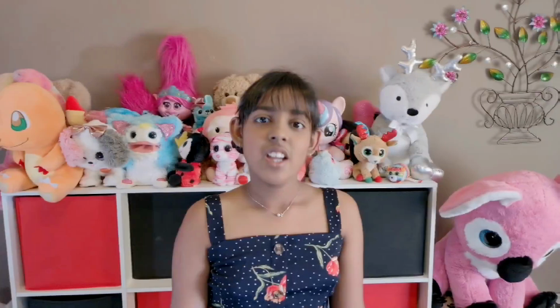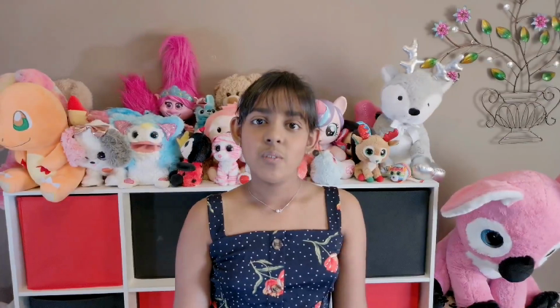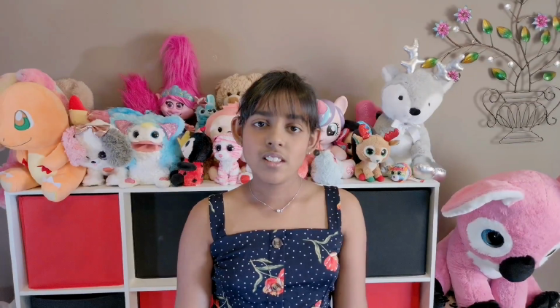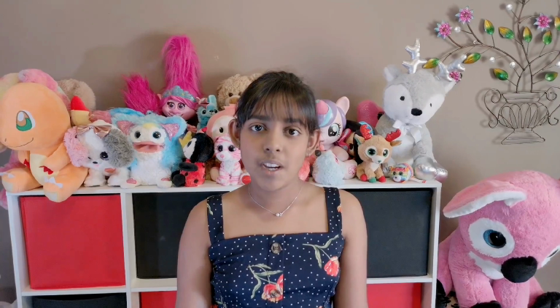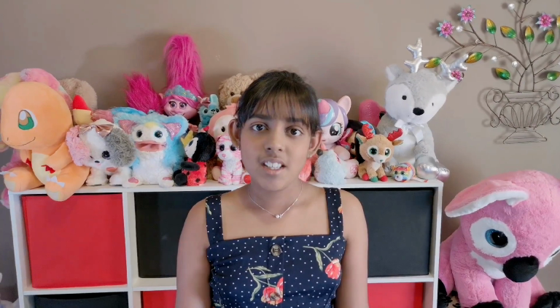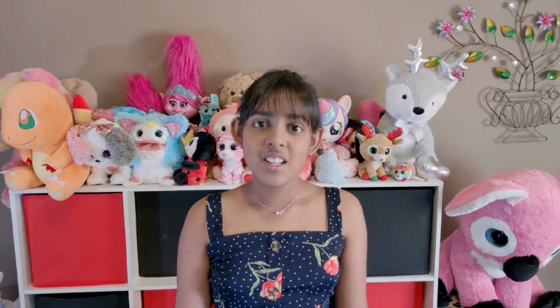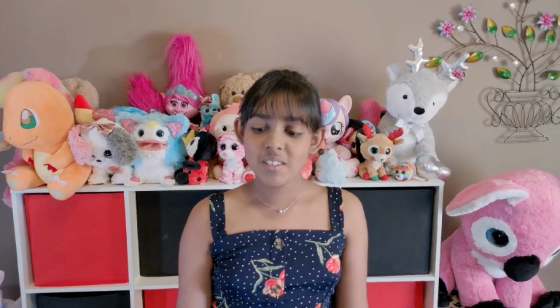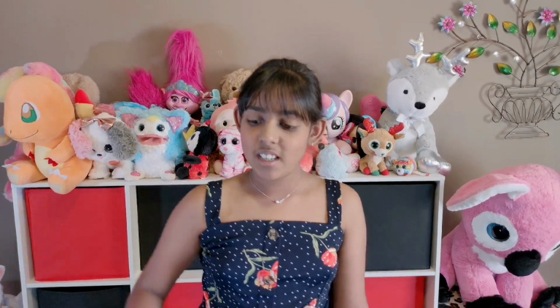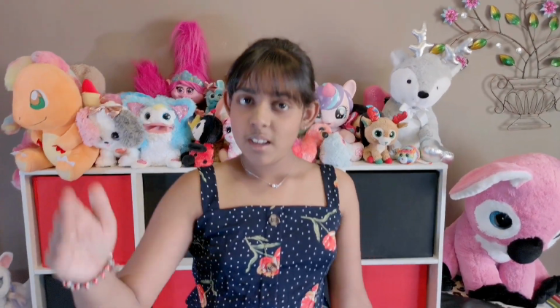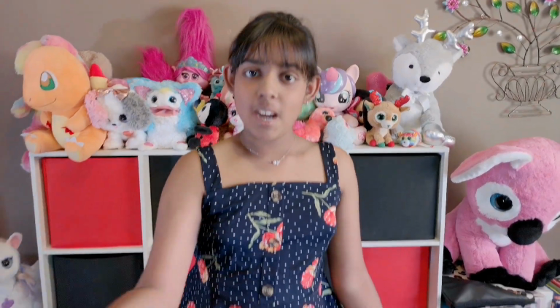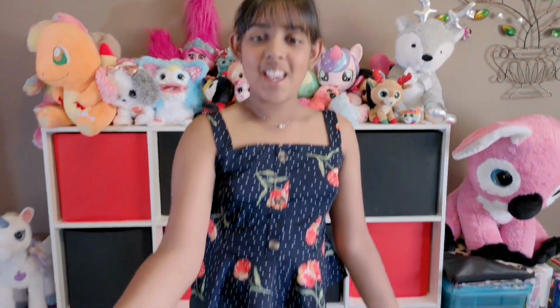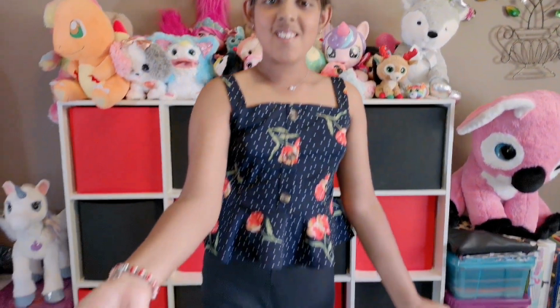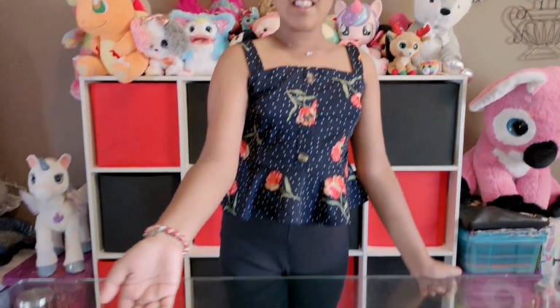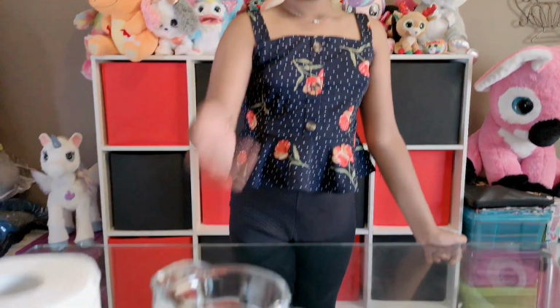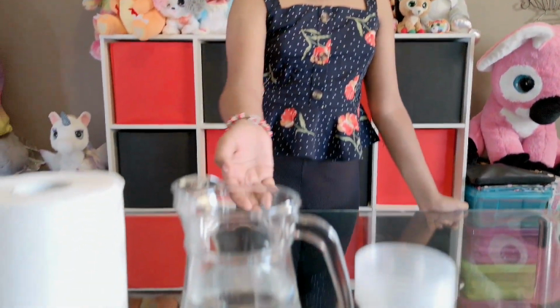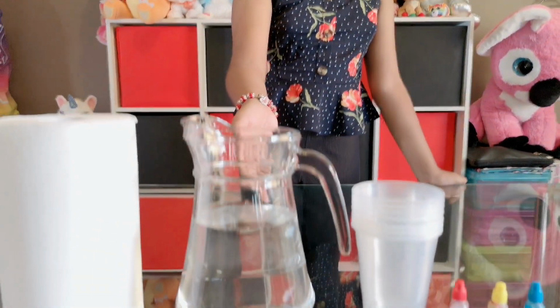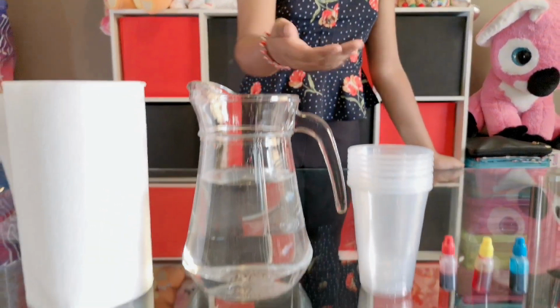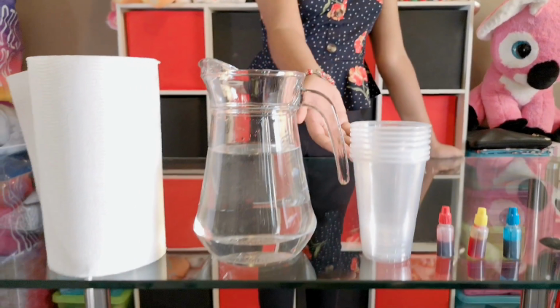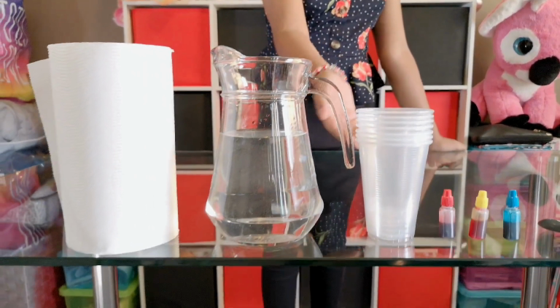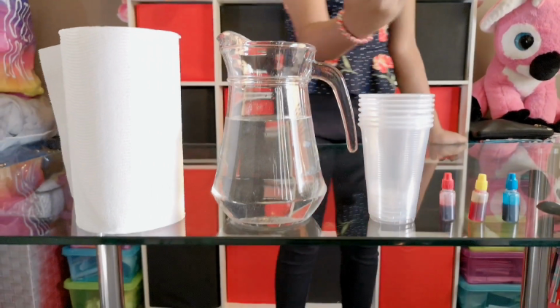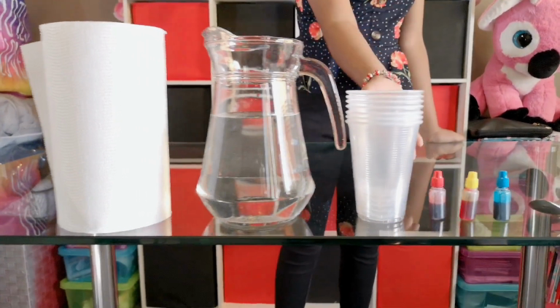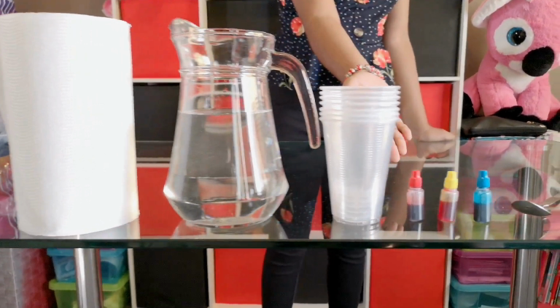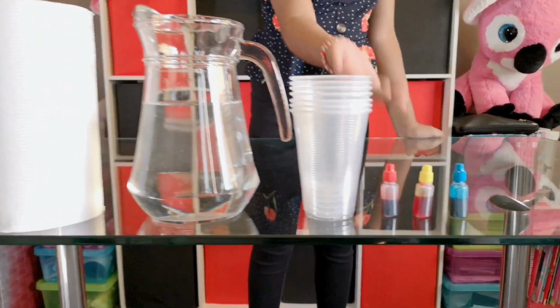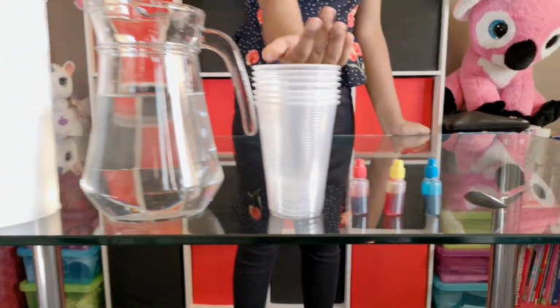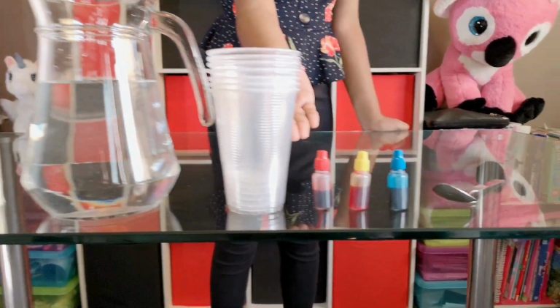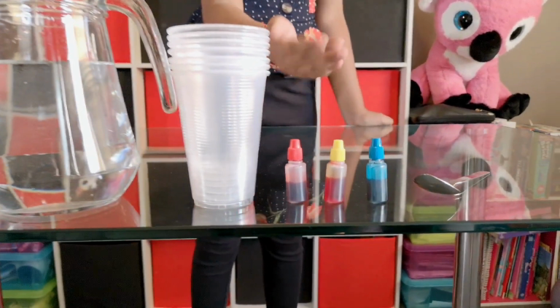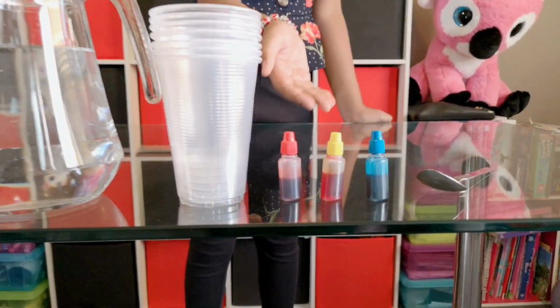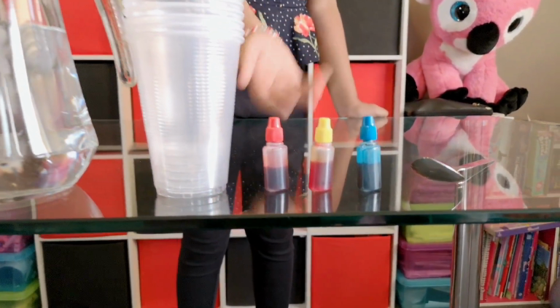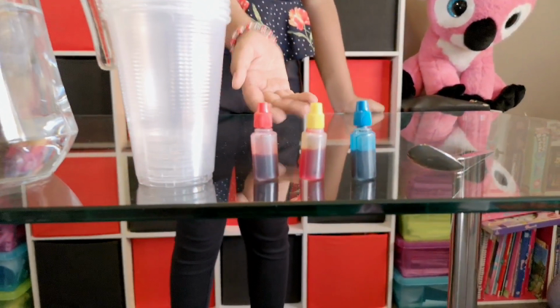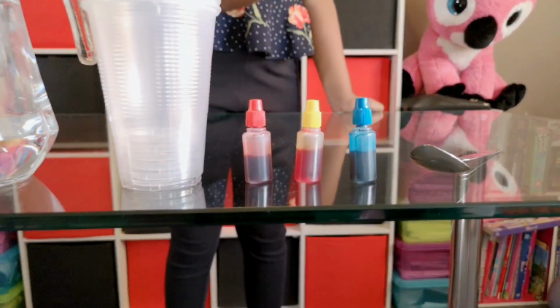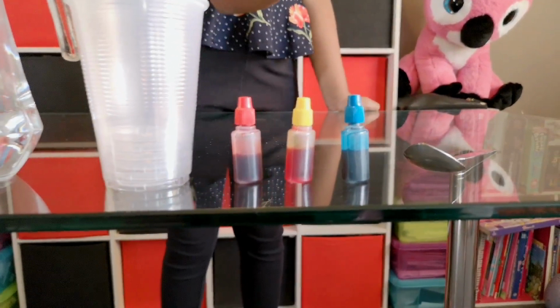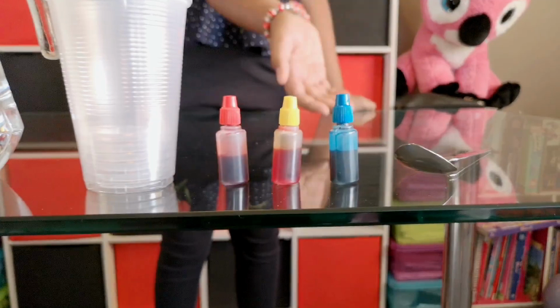For this experiment you will need a pair of towels, water, seven cups, food coloring which is red, yellow, and blue, and also a spoon.